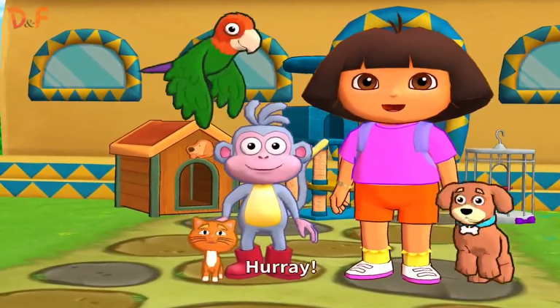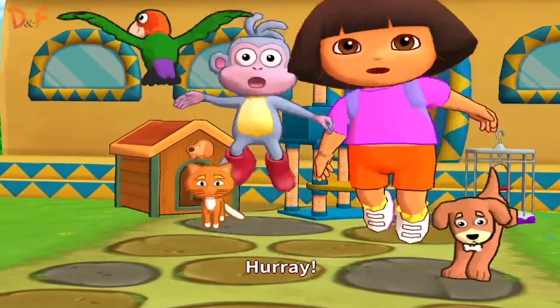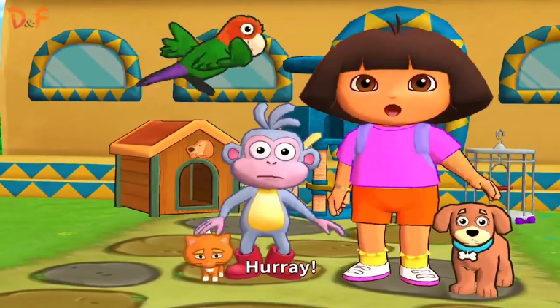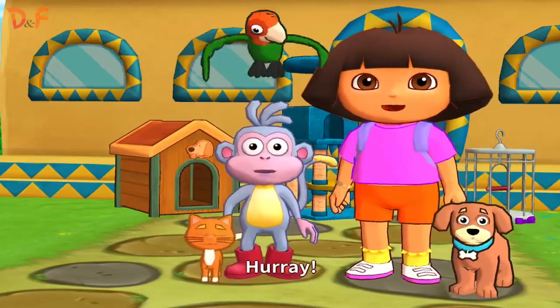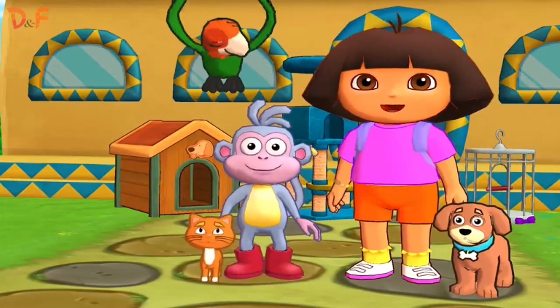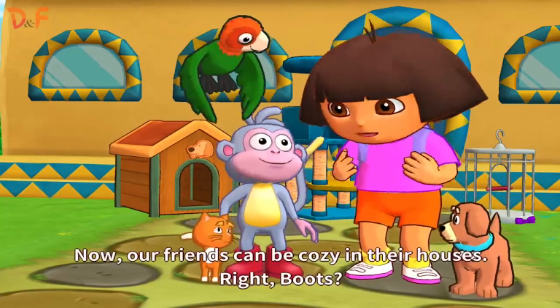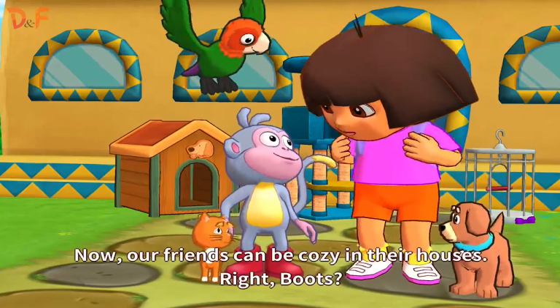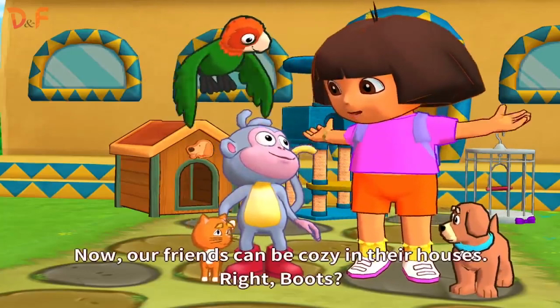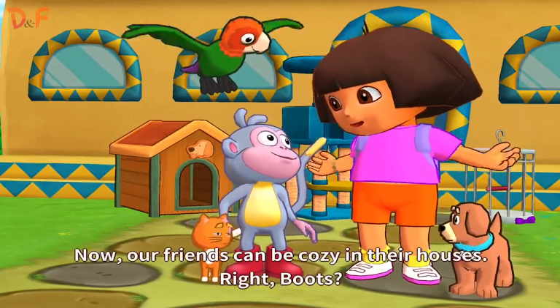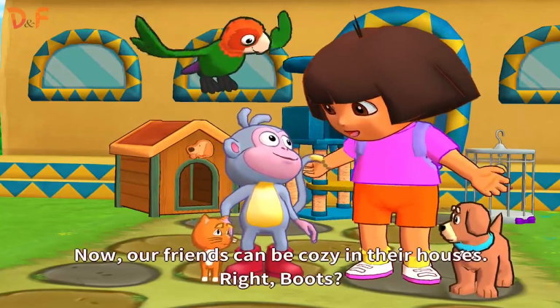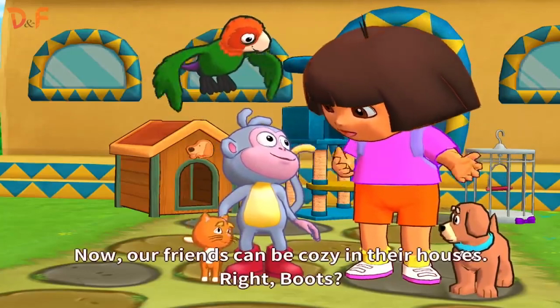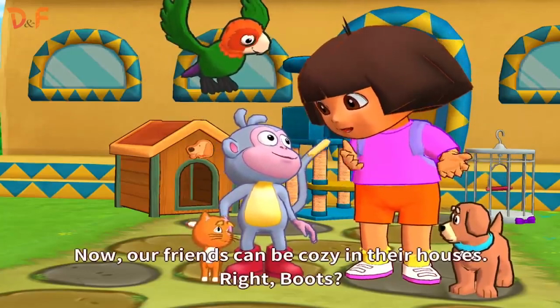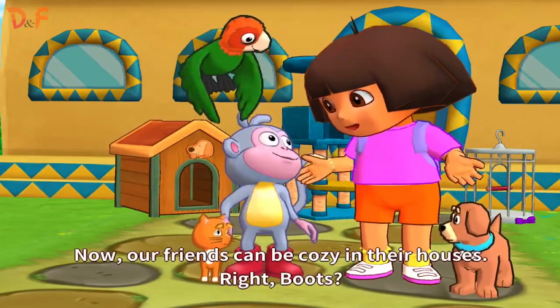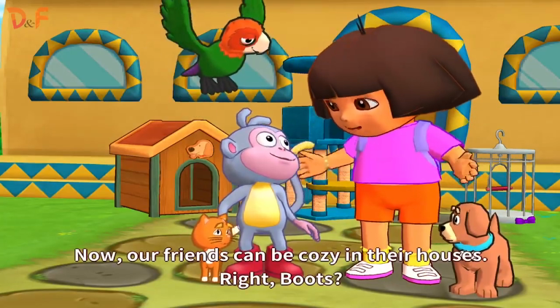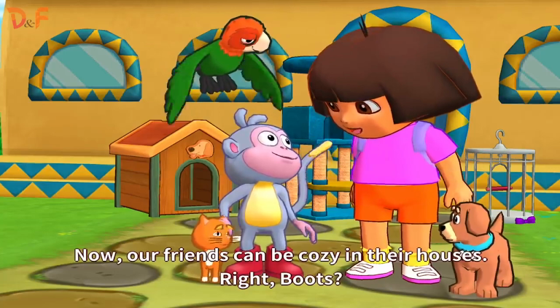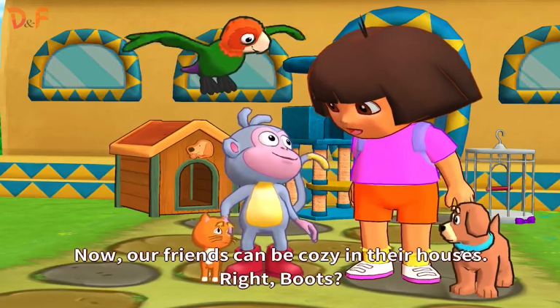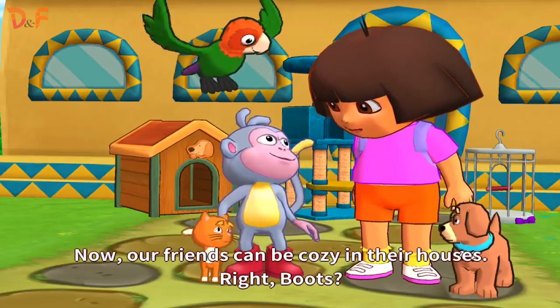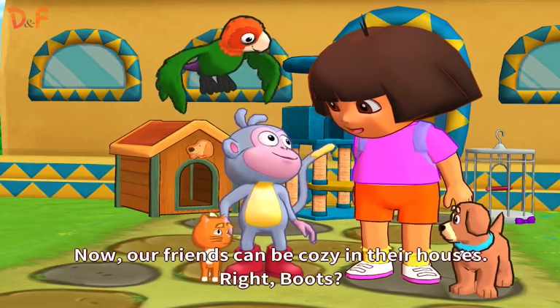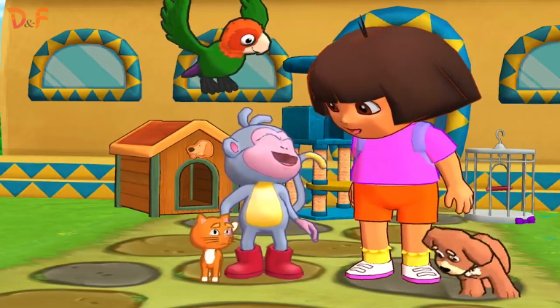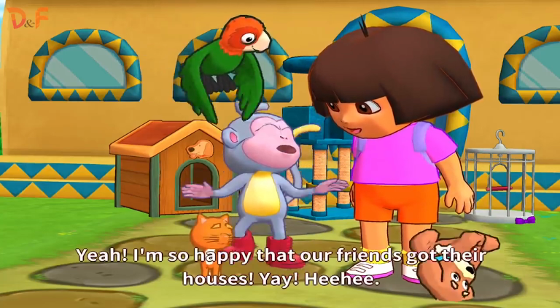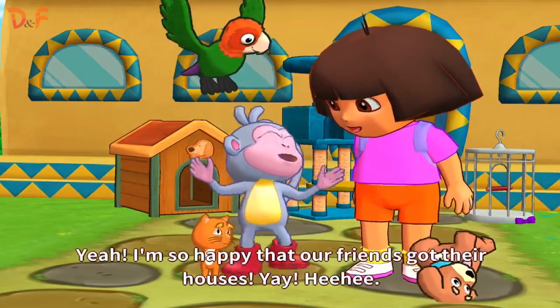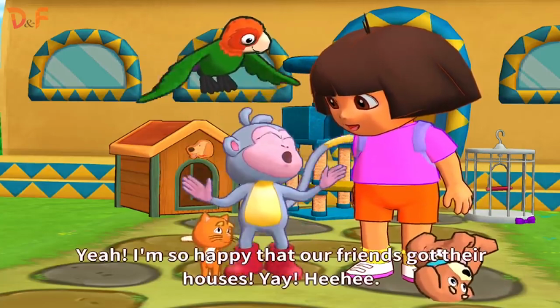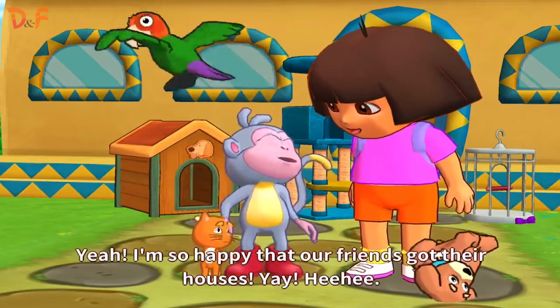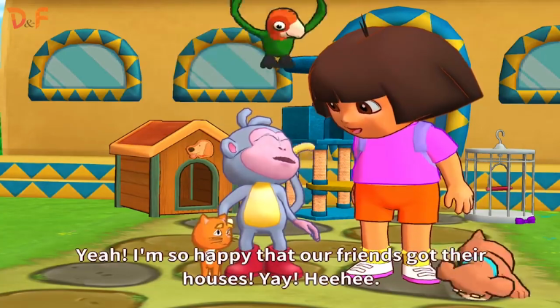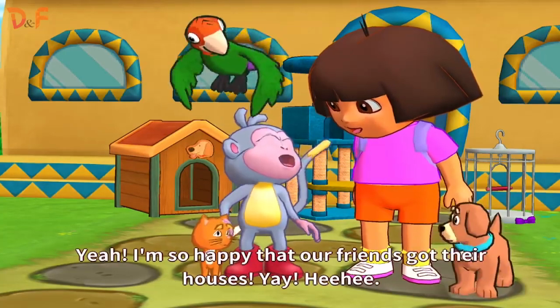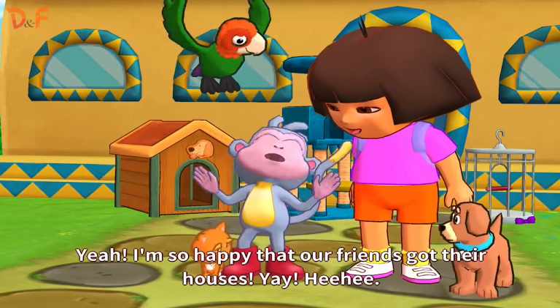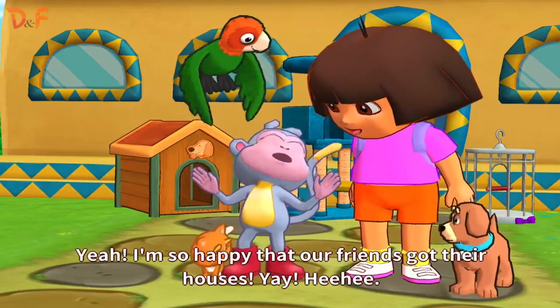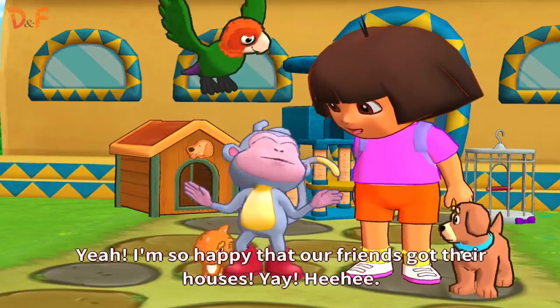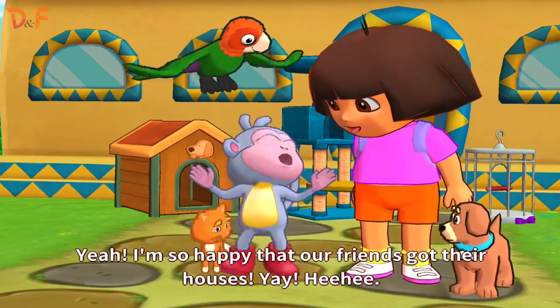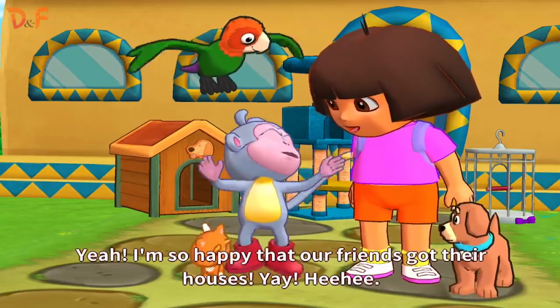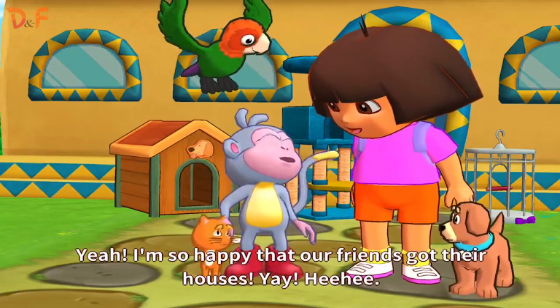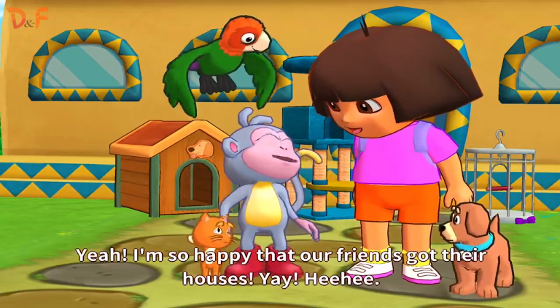Hooray! Now, our friends can be cozy in their houses! Right, Boots? Yeah! I'm so happy that our friends built their houses! Yay! Hooray!